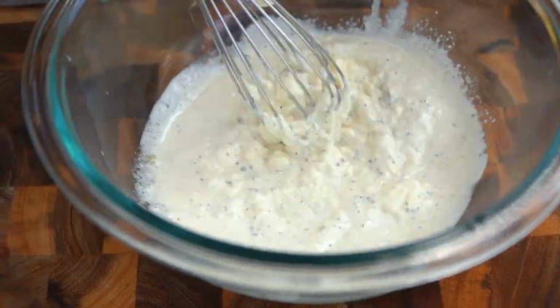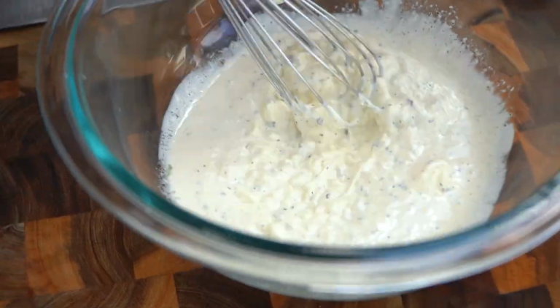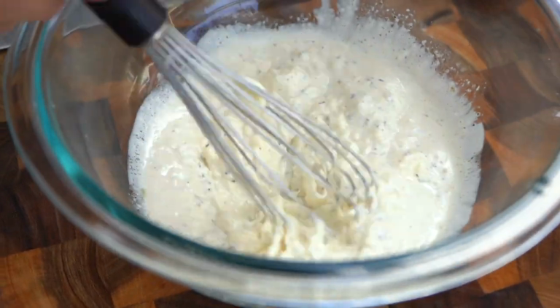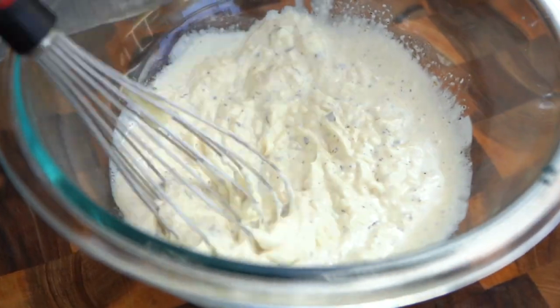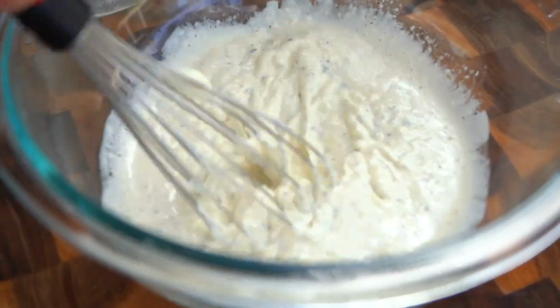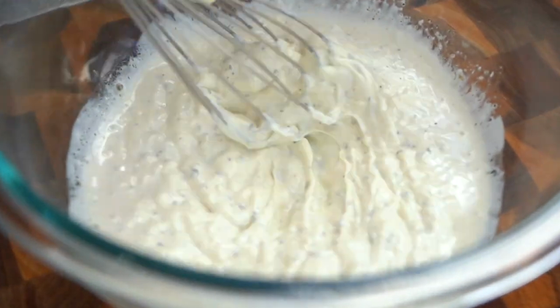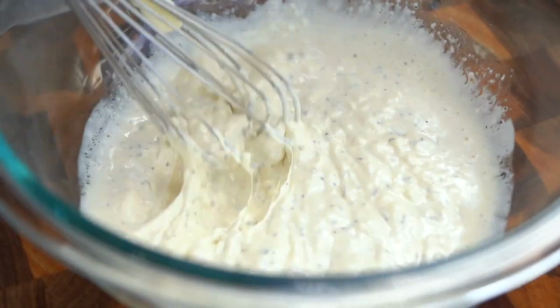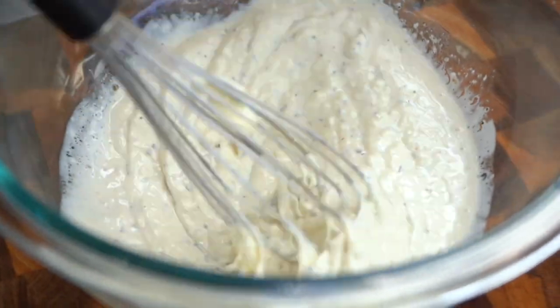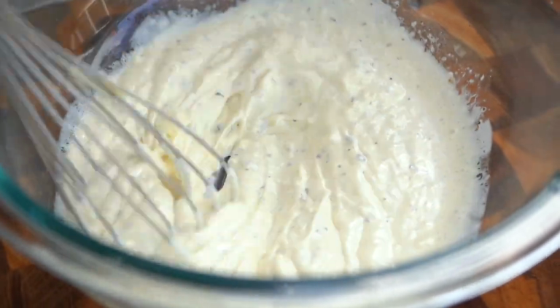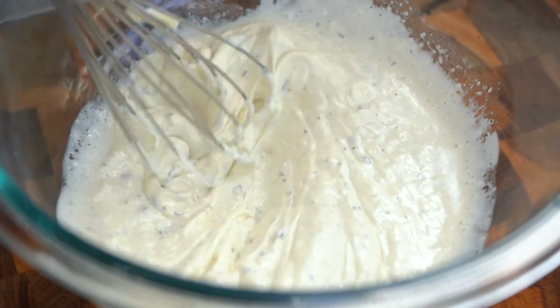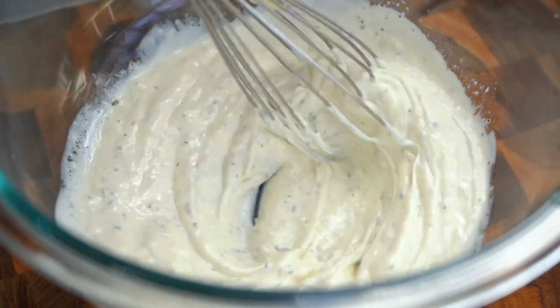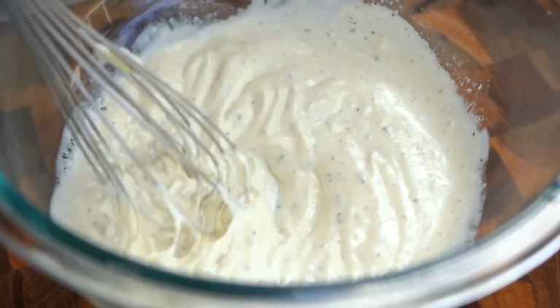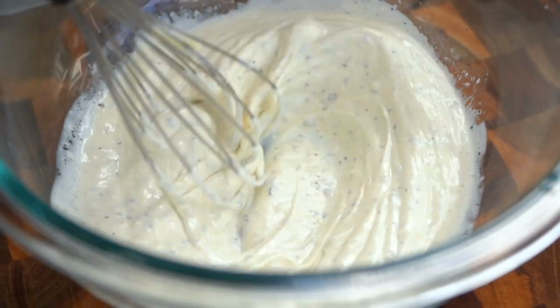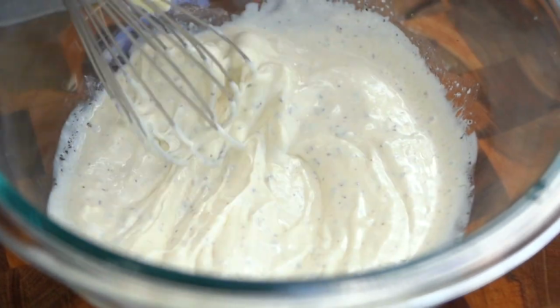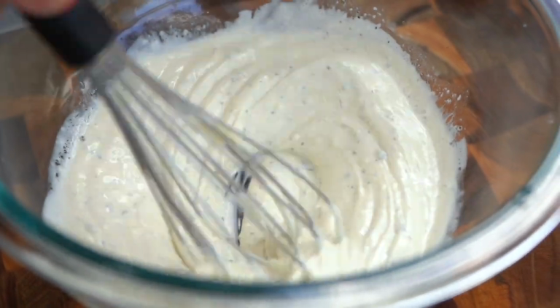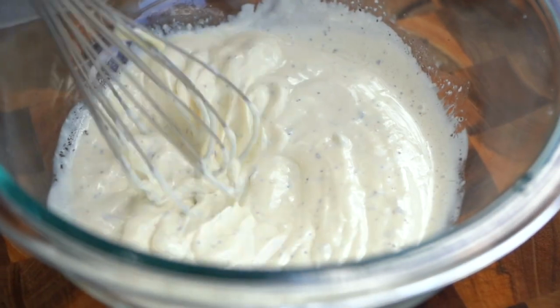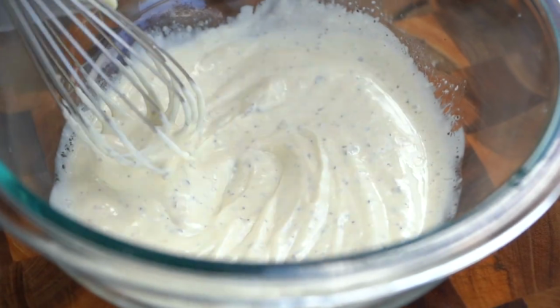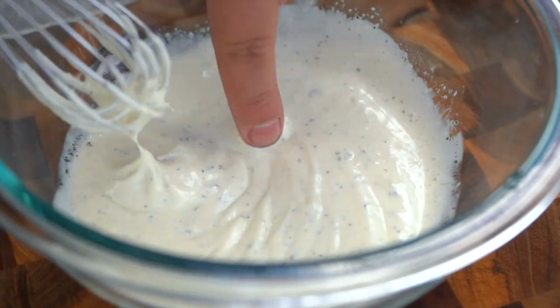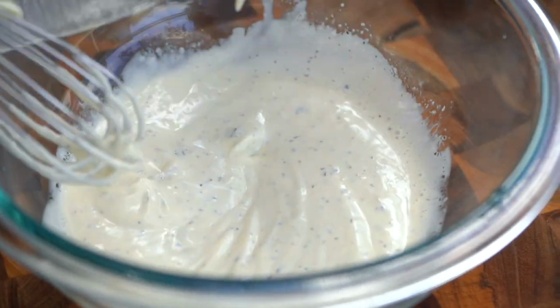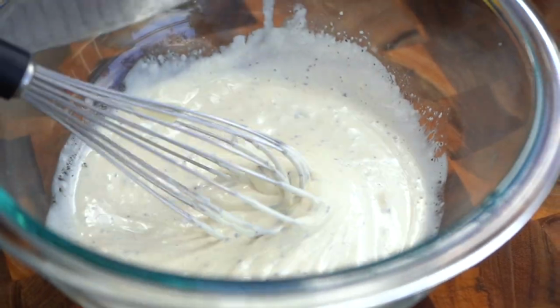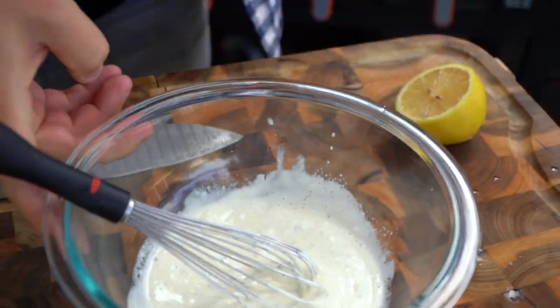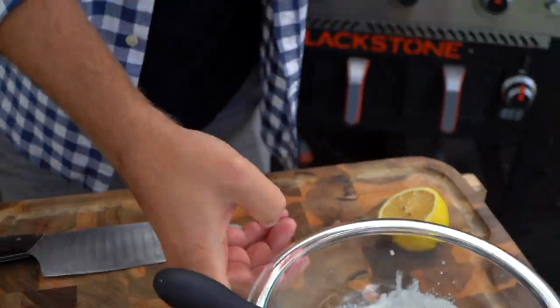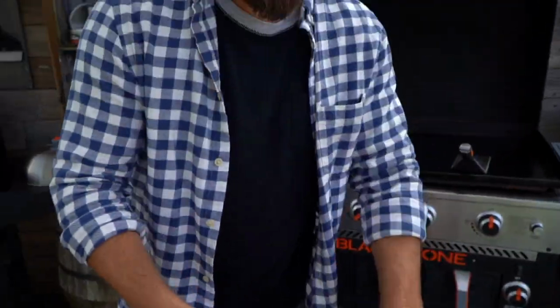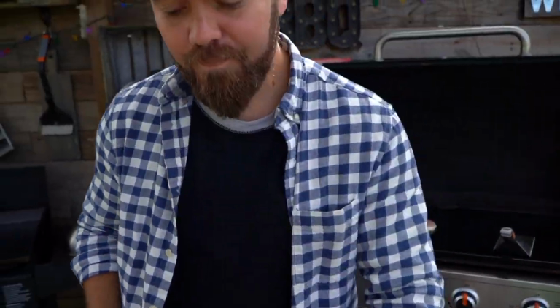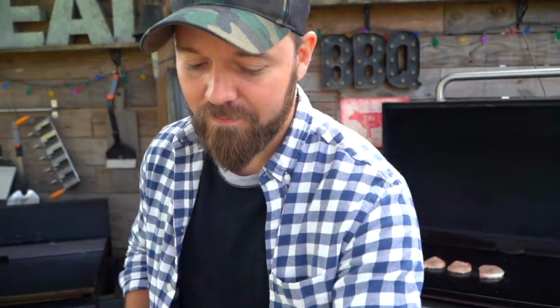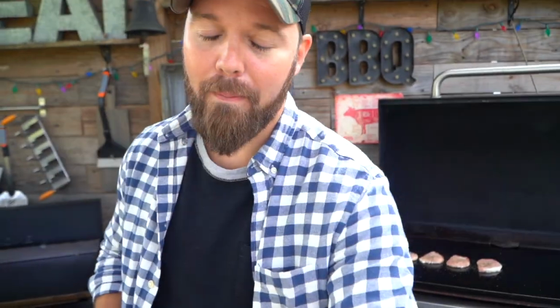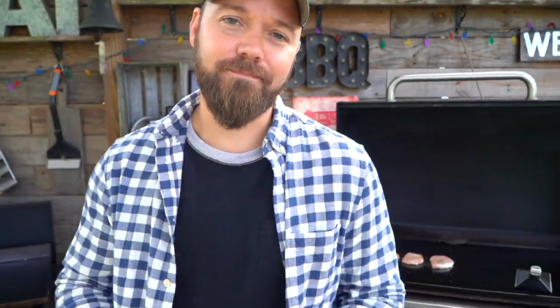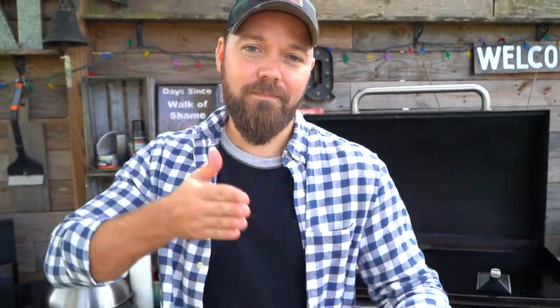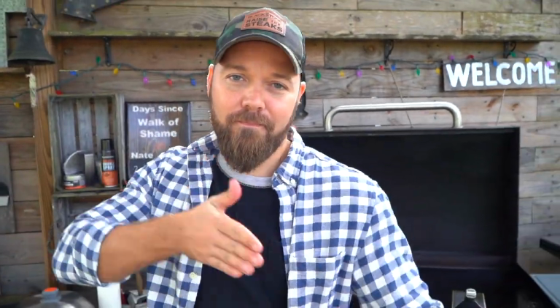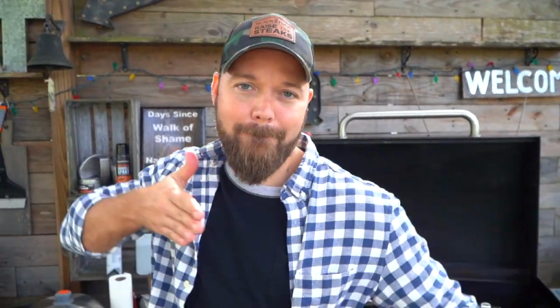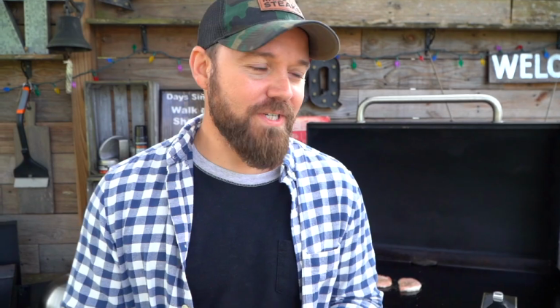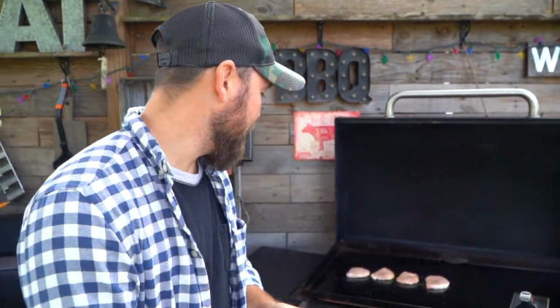That's looking great. Now we're getting the consistency I want — give that a nice whip. Nice and creamy. I'm going to give it a go here. What's the verdict? Bang.